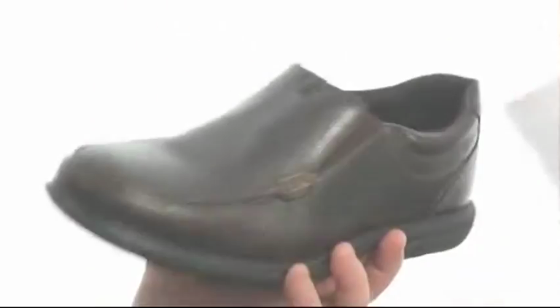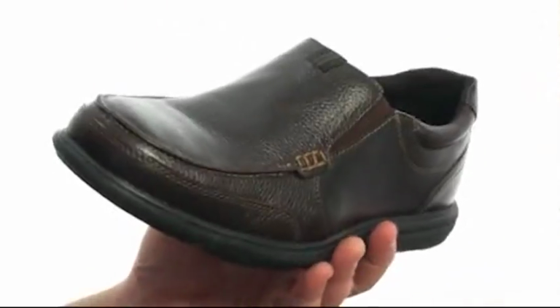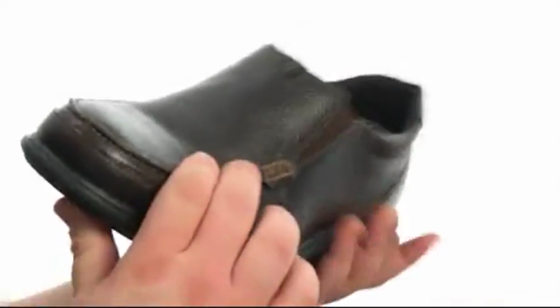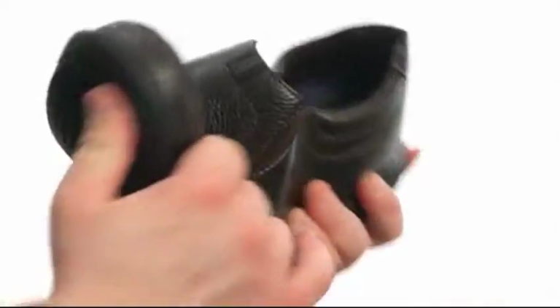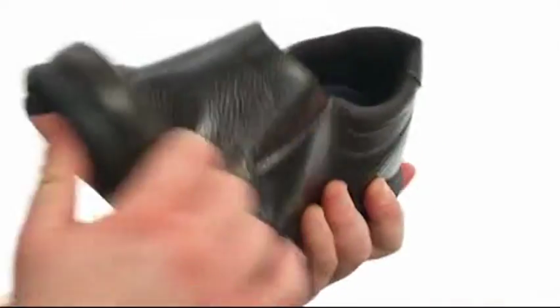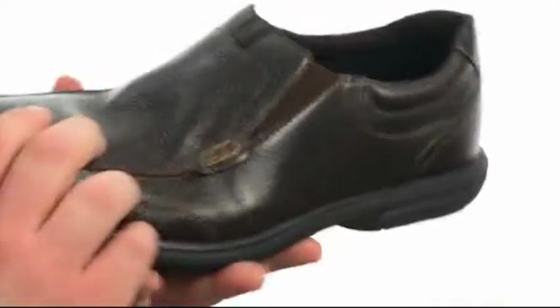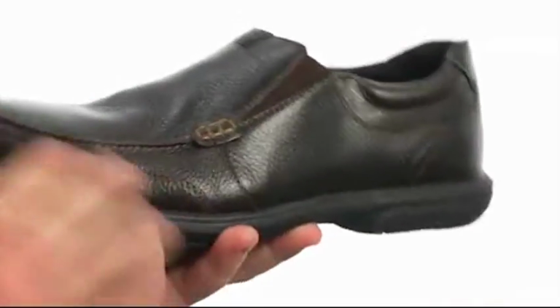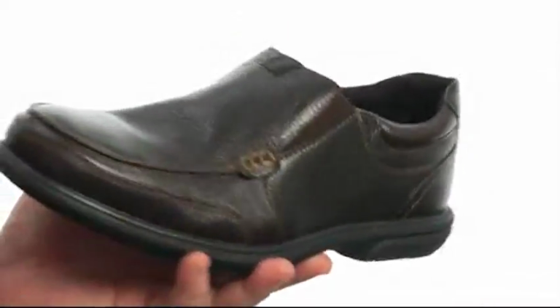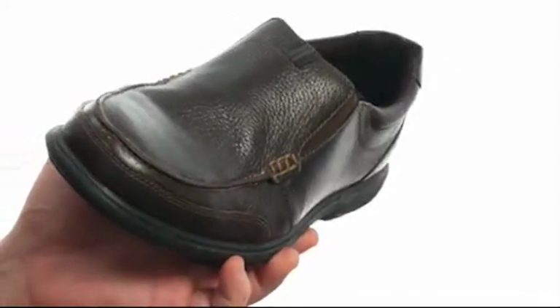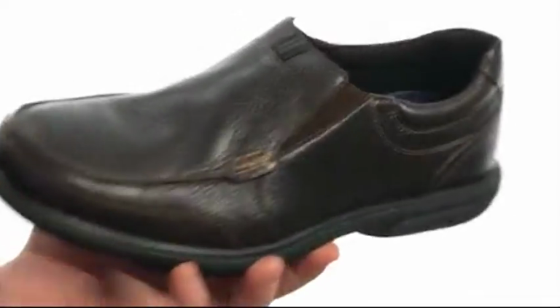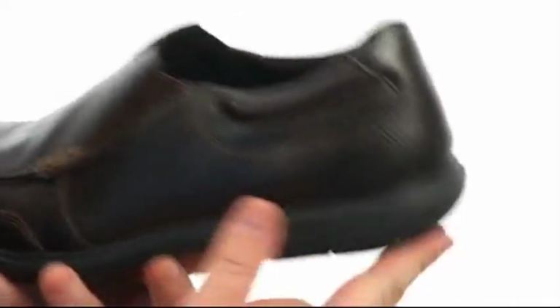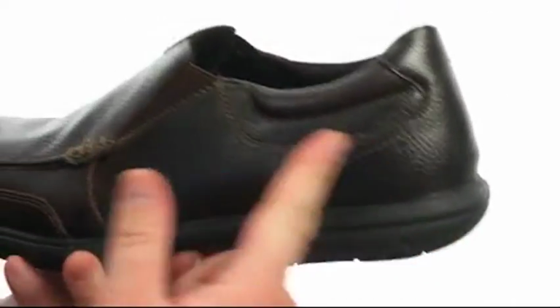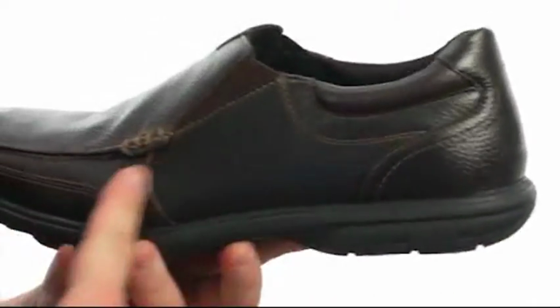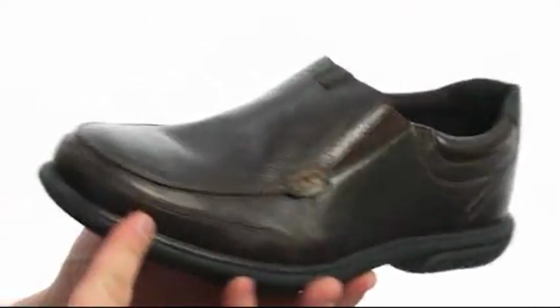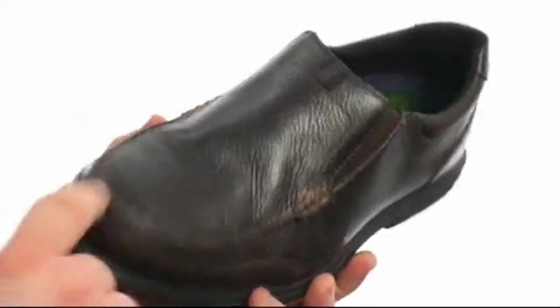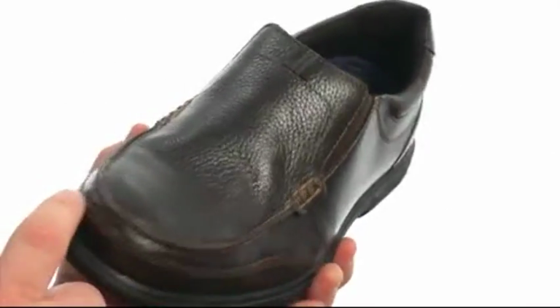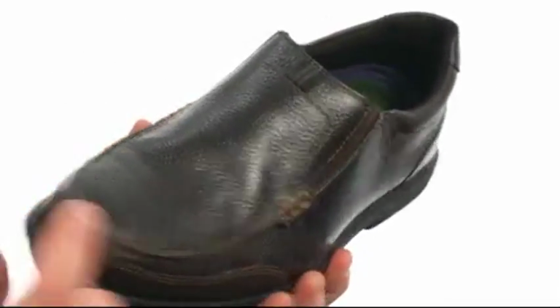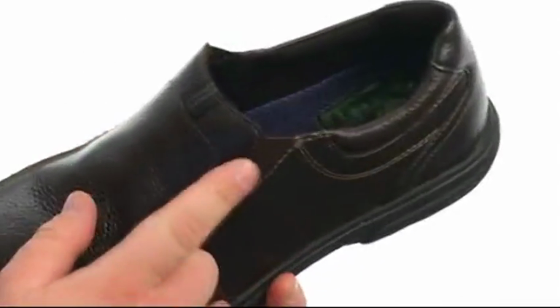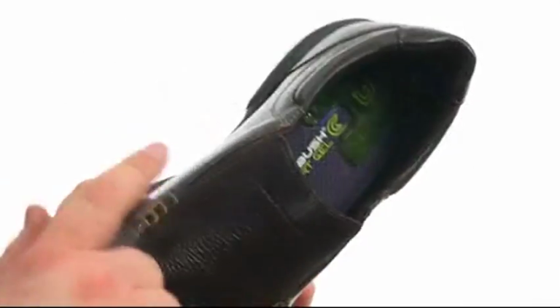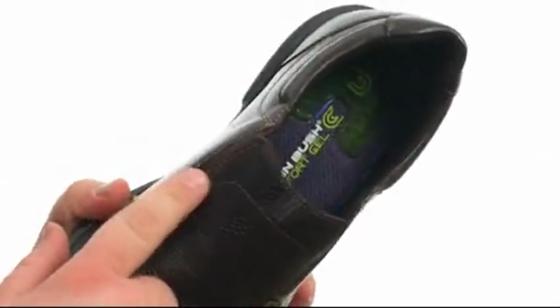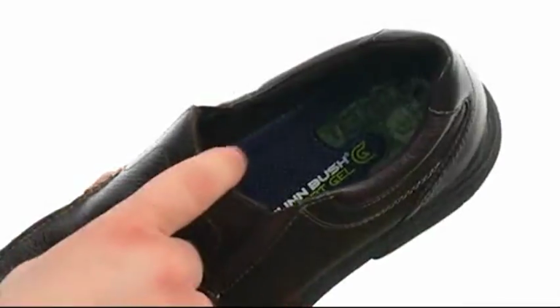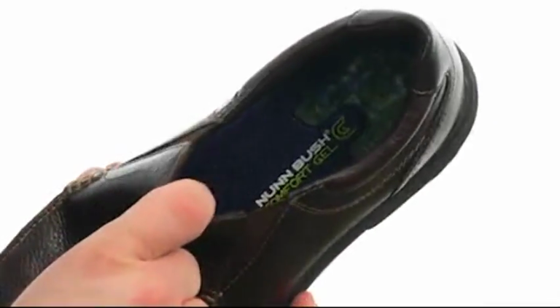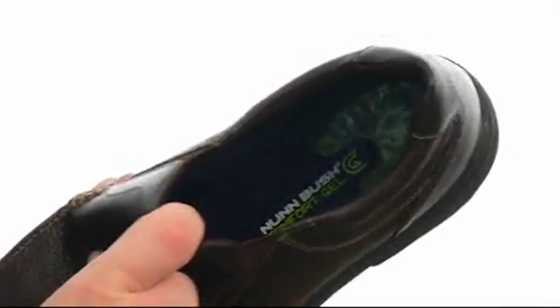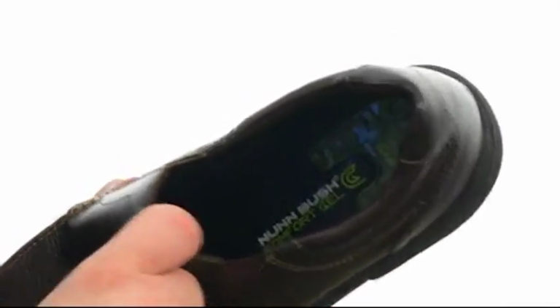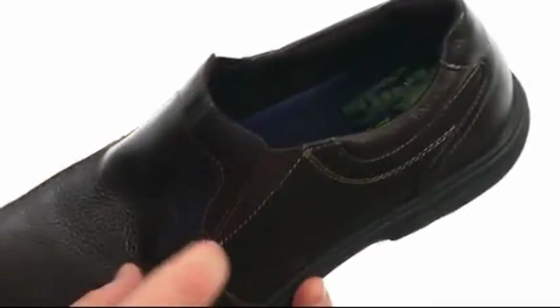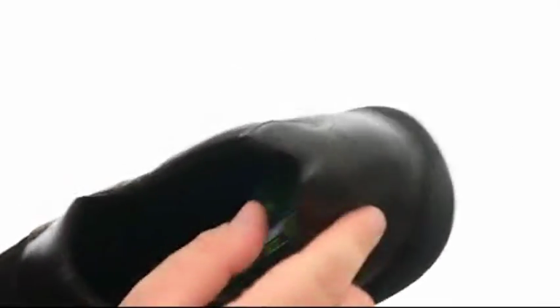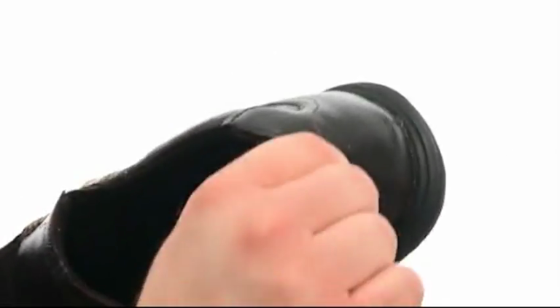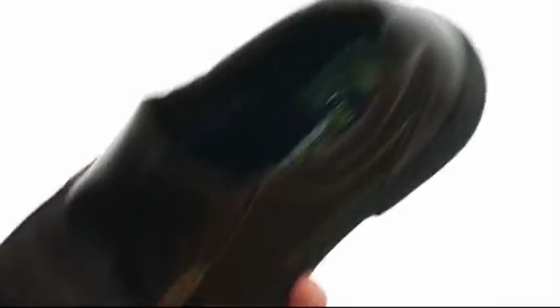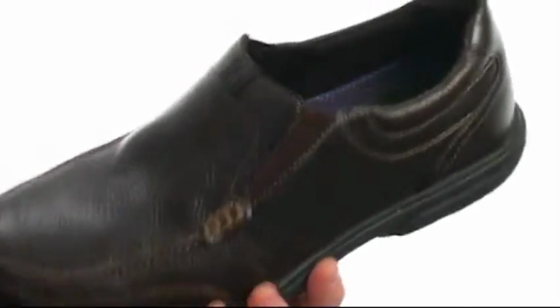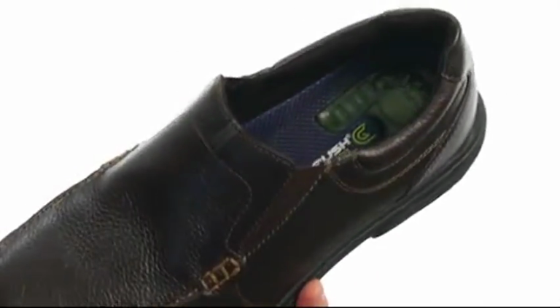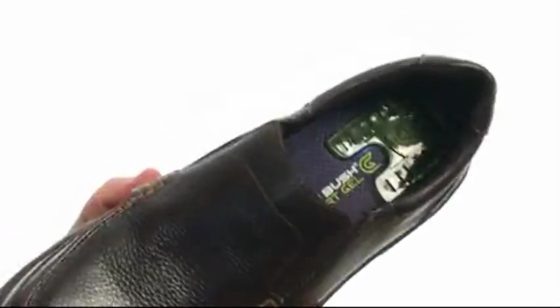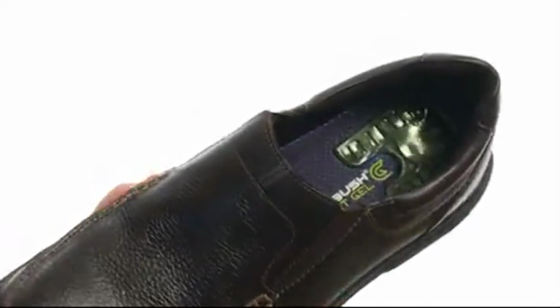This fantastic slip-on is quite flexible in construction with an upper crafted from lovely leather with plenty of detailed stitching throughout, including a mock toe. There's goring on either side of the tongue for easy on and off as well as a proper fit, also a lightly padded collar for added comfort.